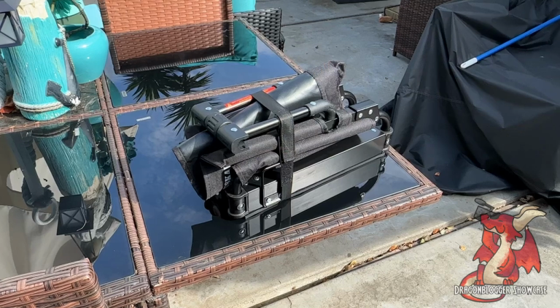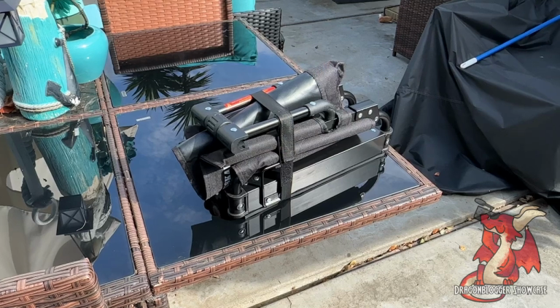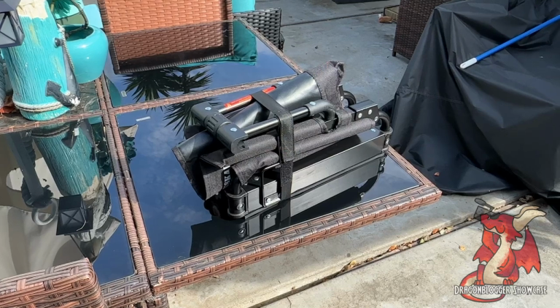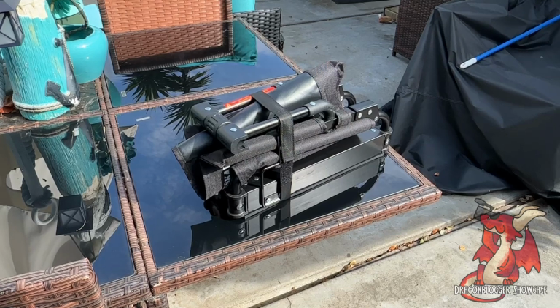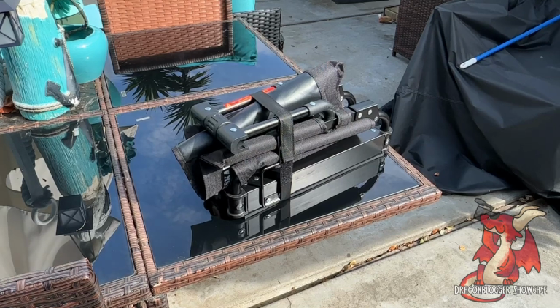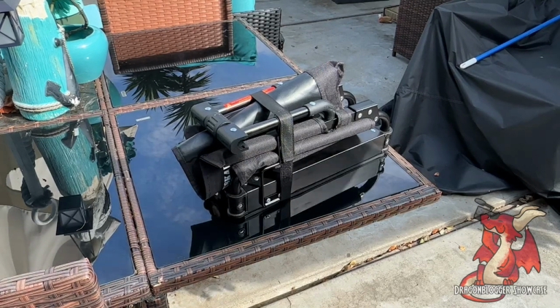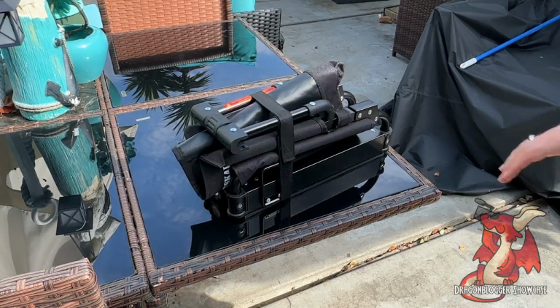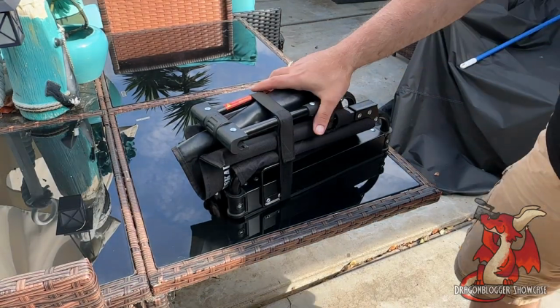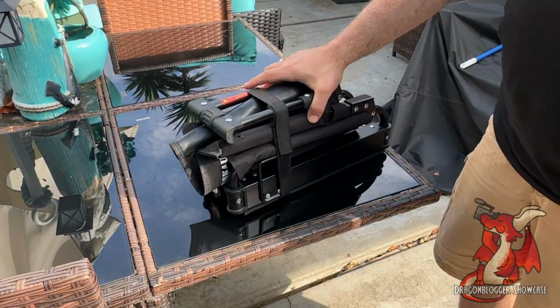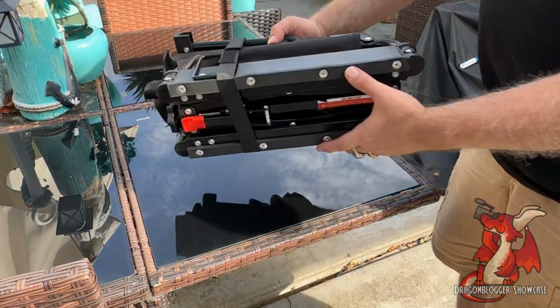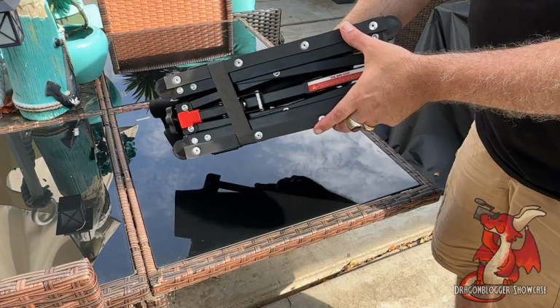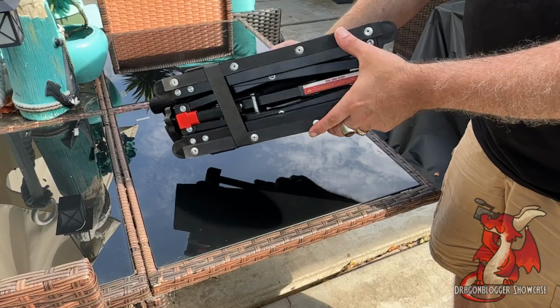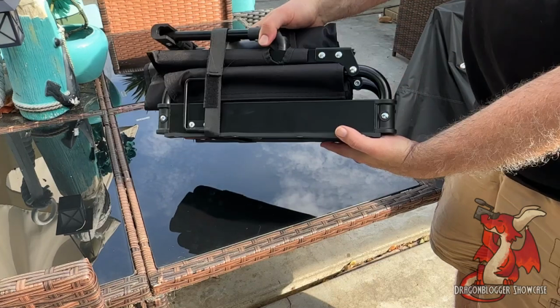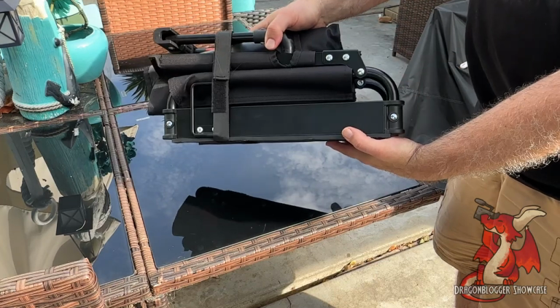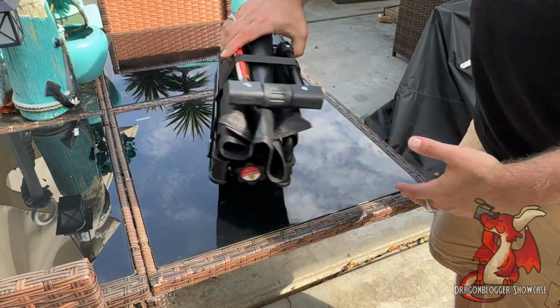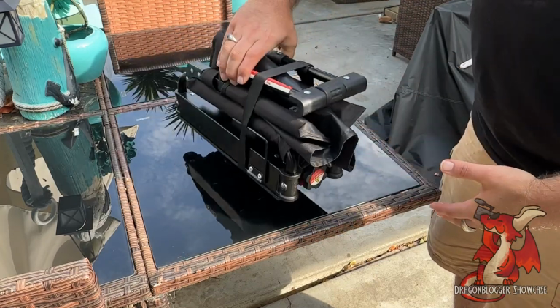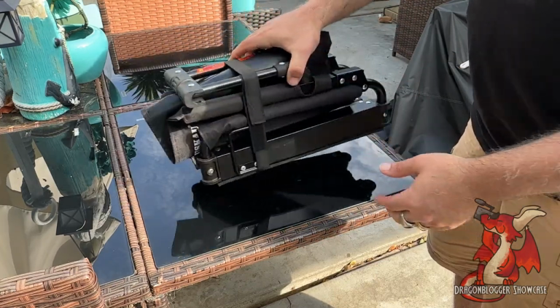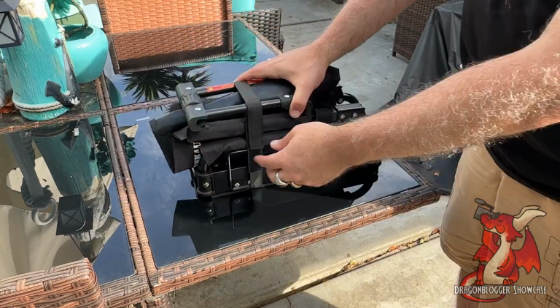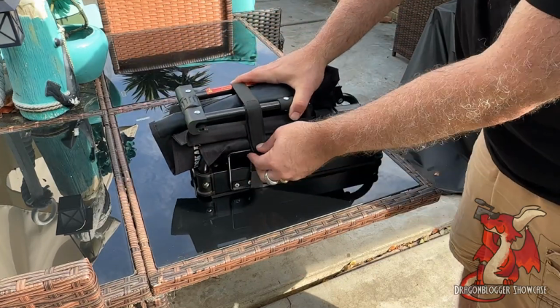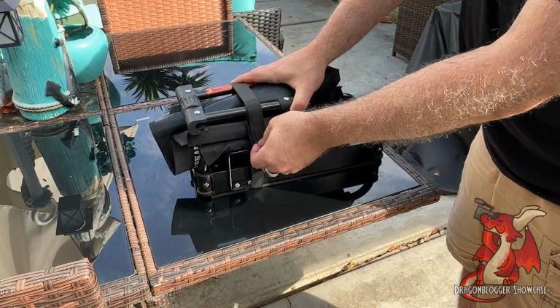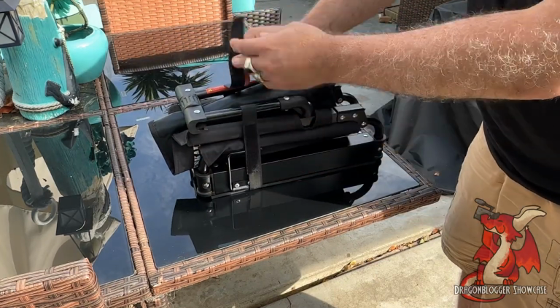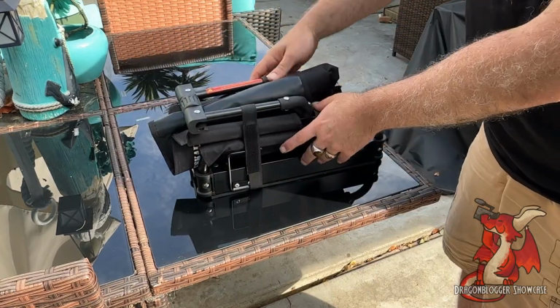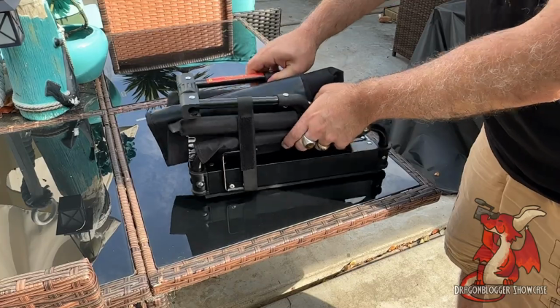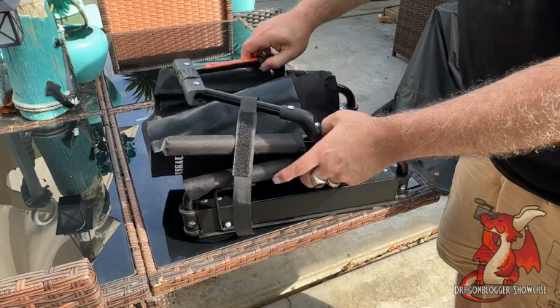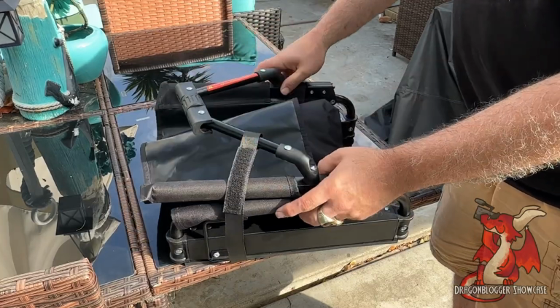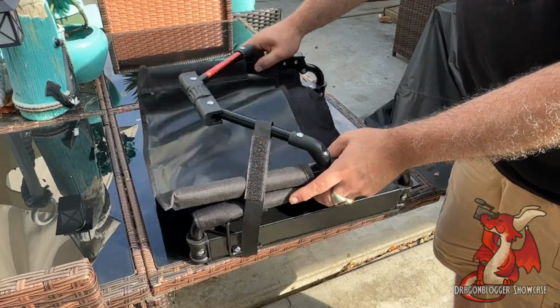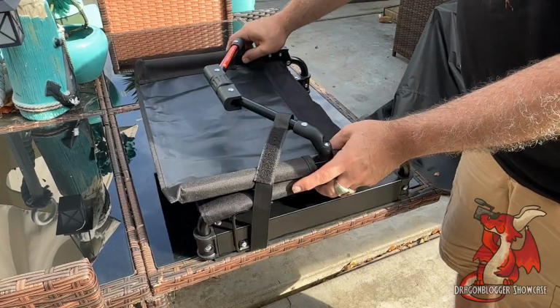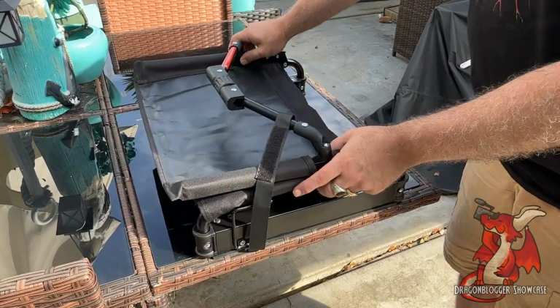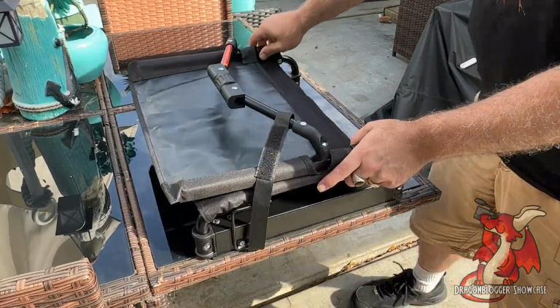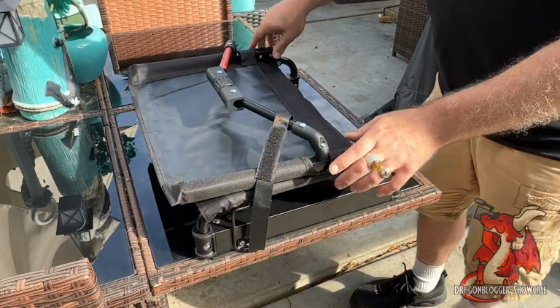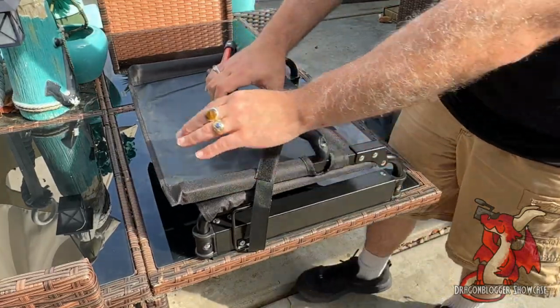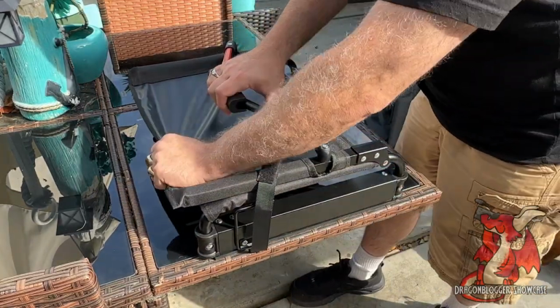I go to my son's high school football games and have to sit in those very uncomfortable metal bleachers. This is a stadium chair that works for bleachers. It folds up and only weighs 6.3 pounds, and it actually gives you back support. It's pretty fantastic and very easy to assemble.